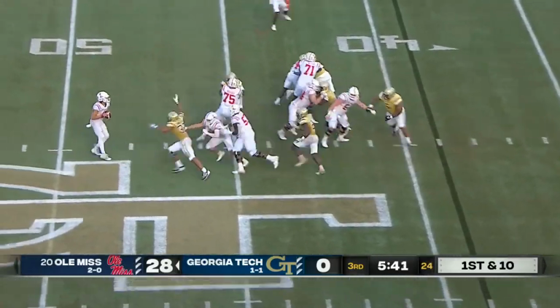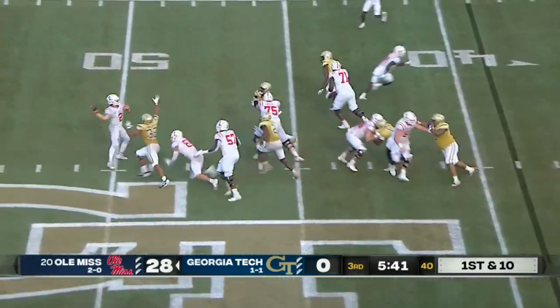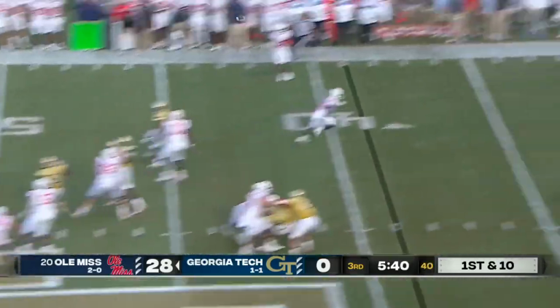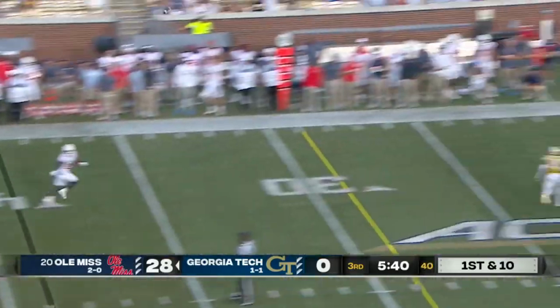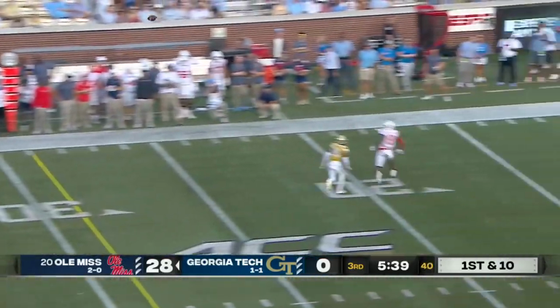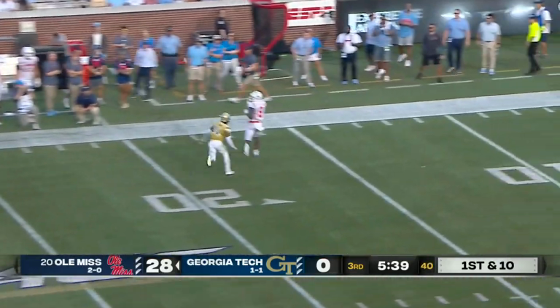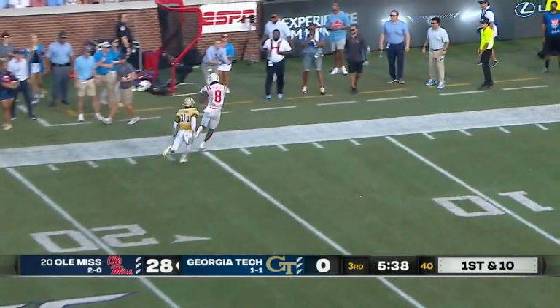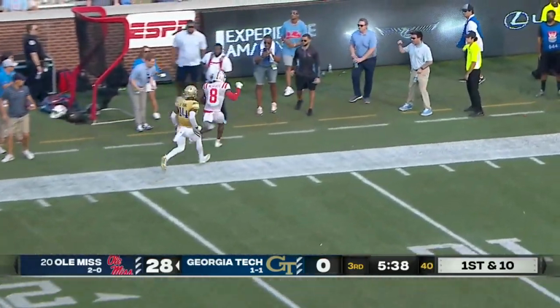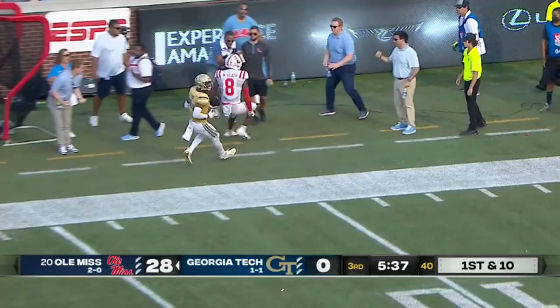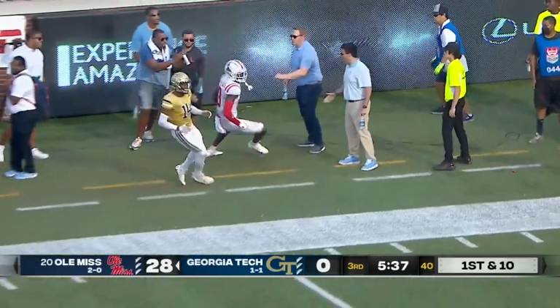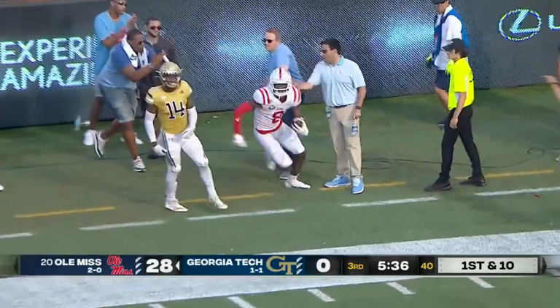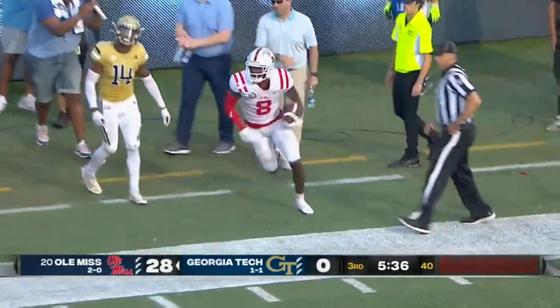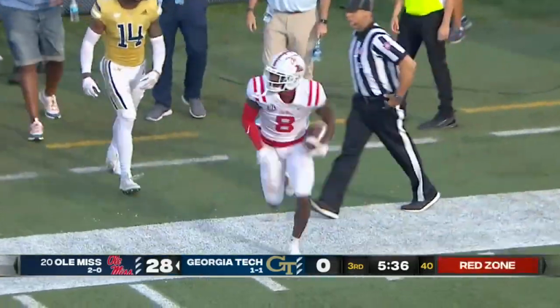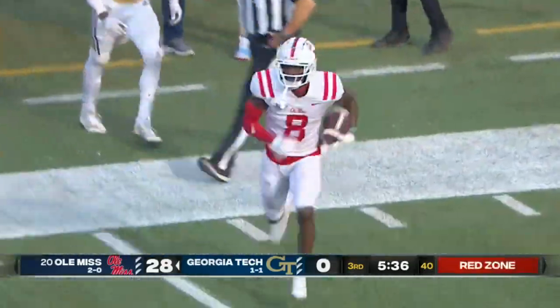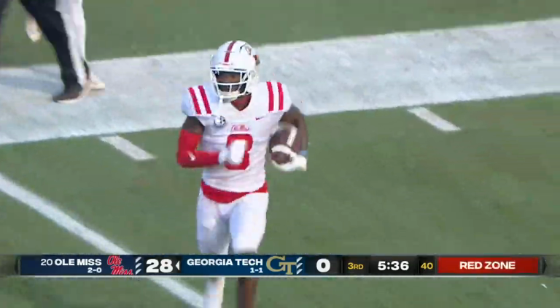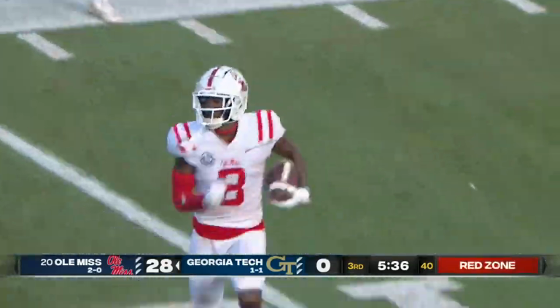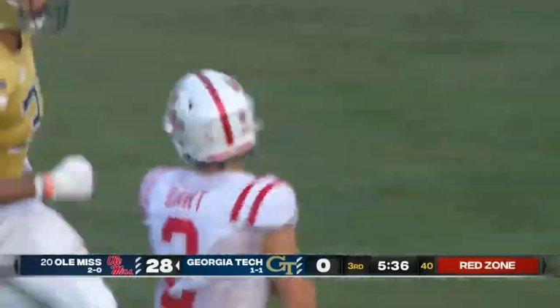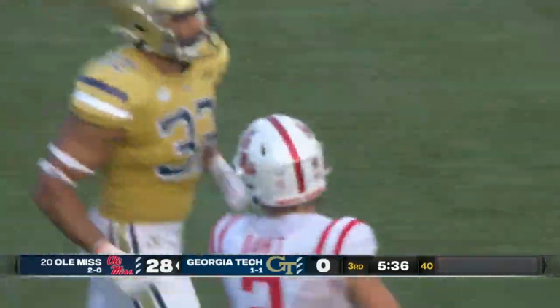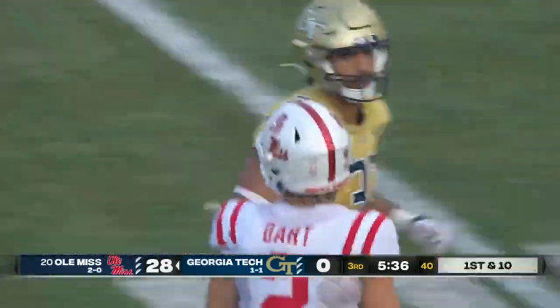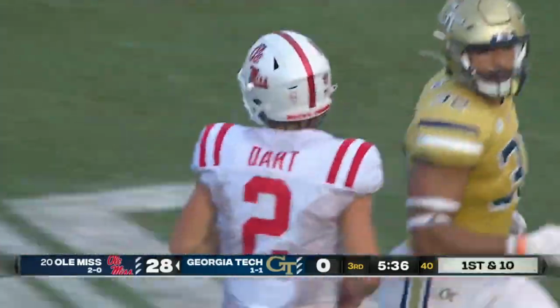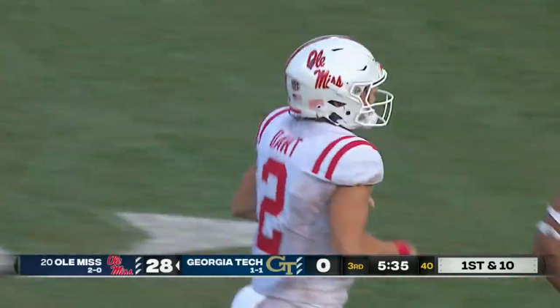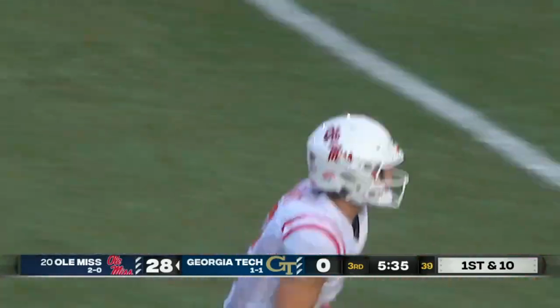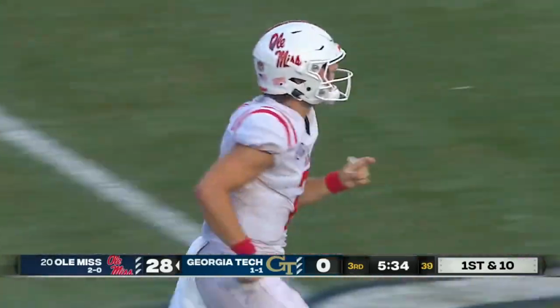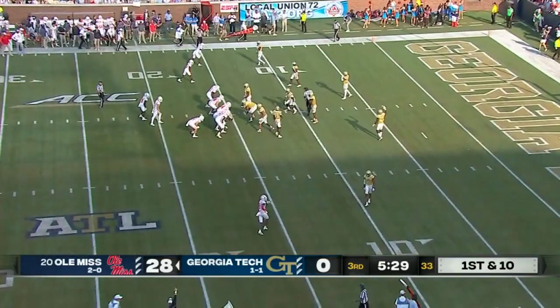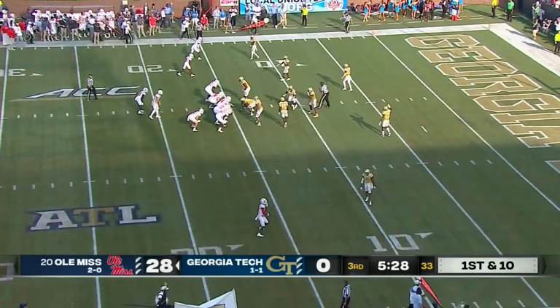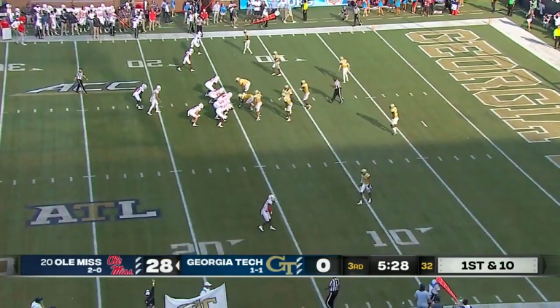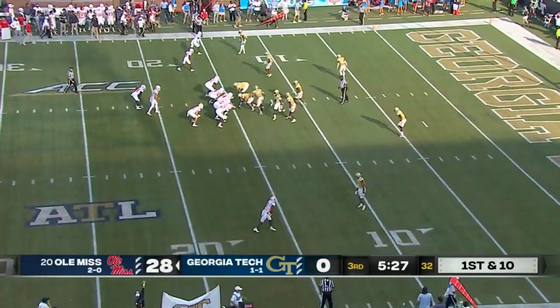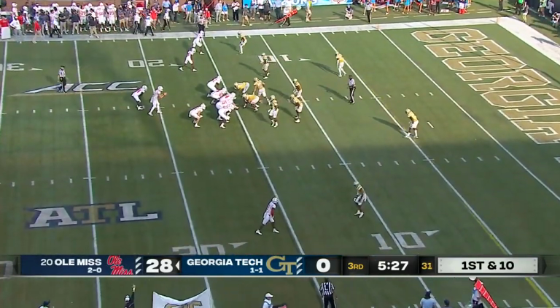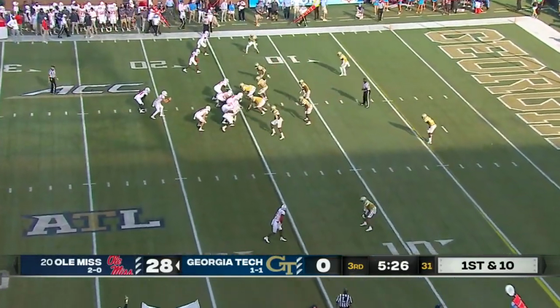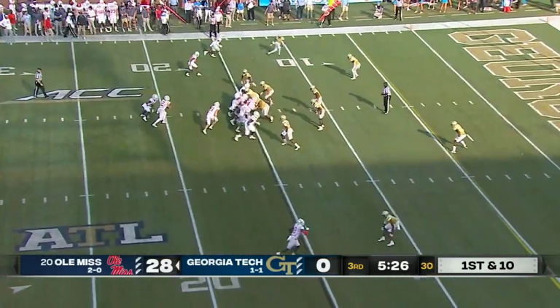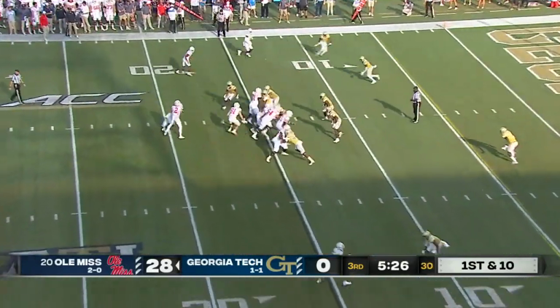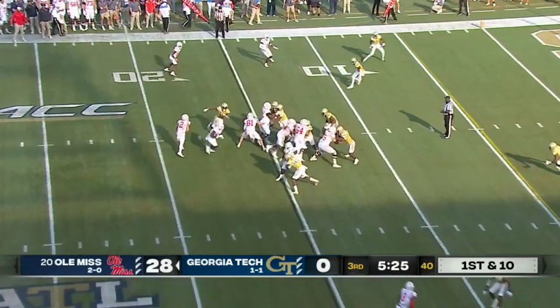Play fake - in trouble, Dart throwing off his back foot and that is a beautiful throw to Malik Heath! Back on the field and boy is he ever. That was a great route - 25 yards. Few quarterbacks can make that throw falling away off his back foot. An absolute dime to Heath.